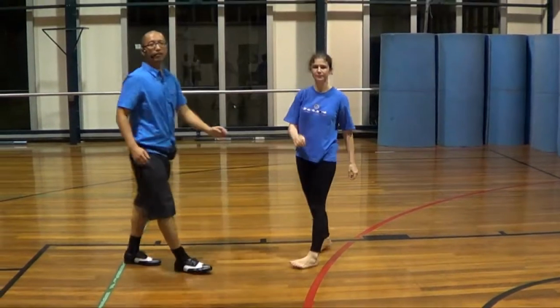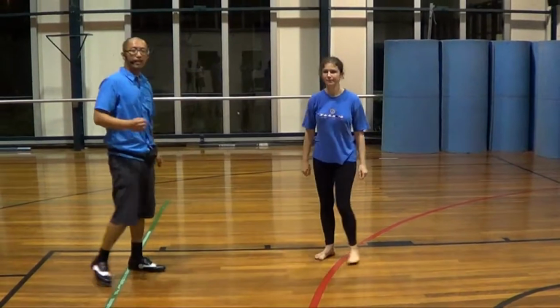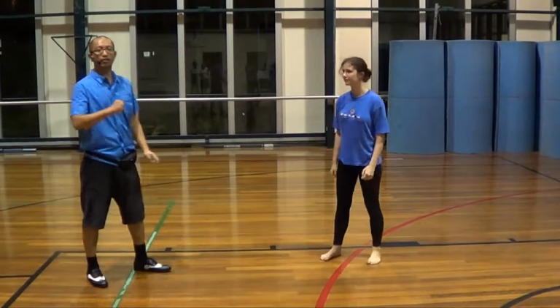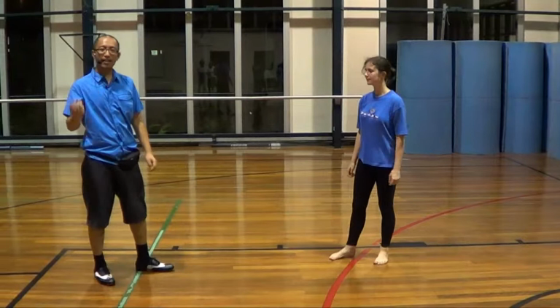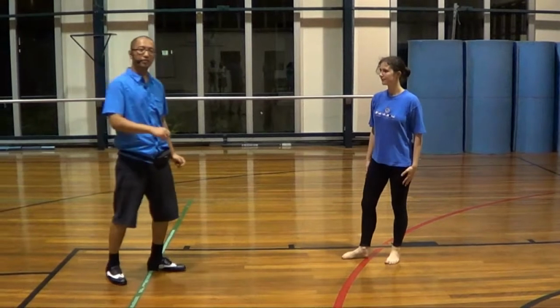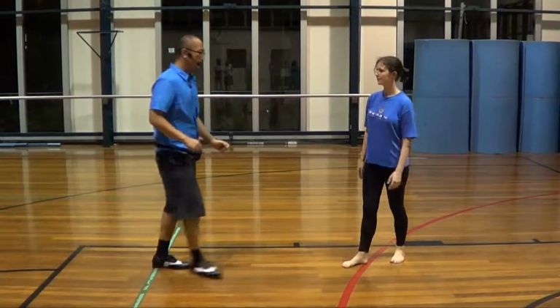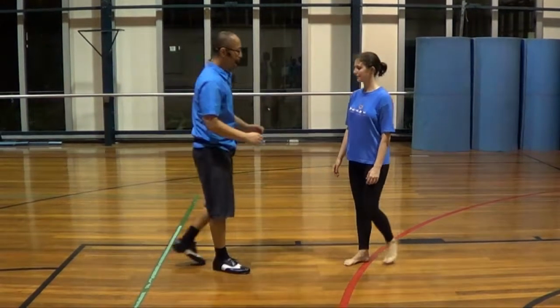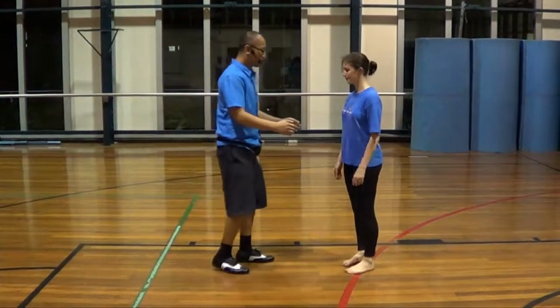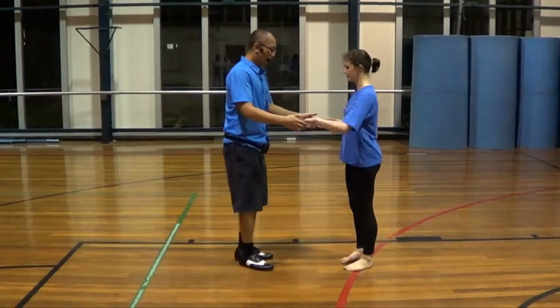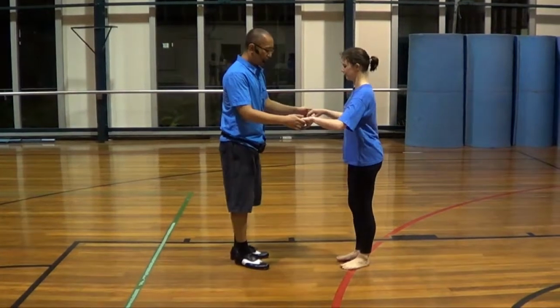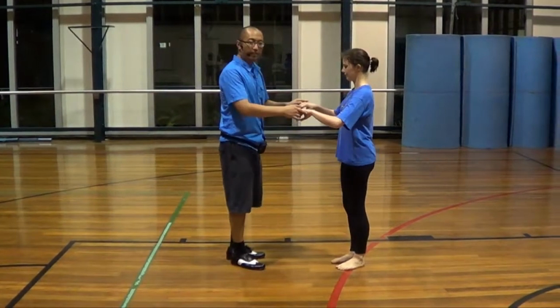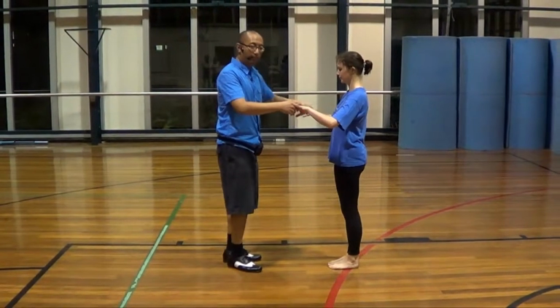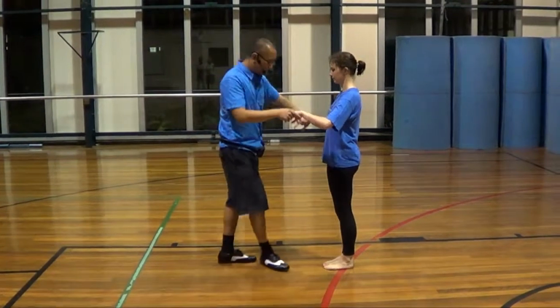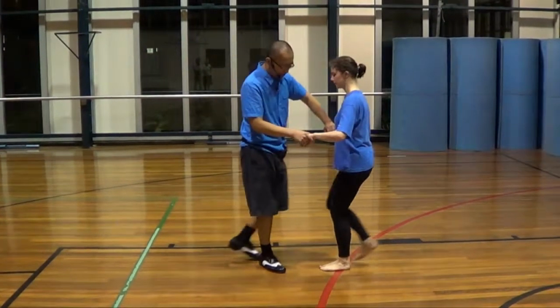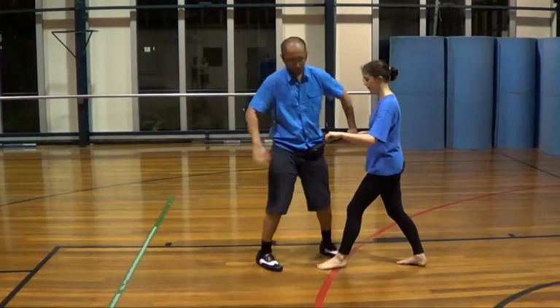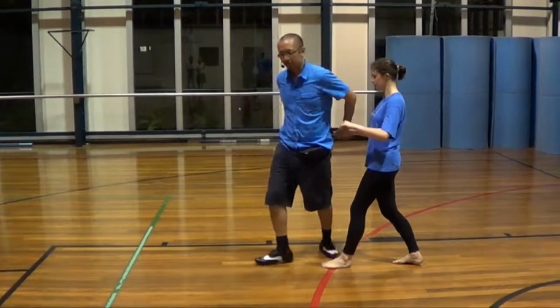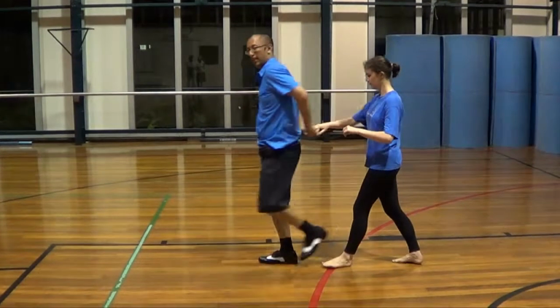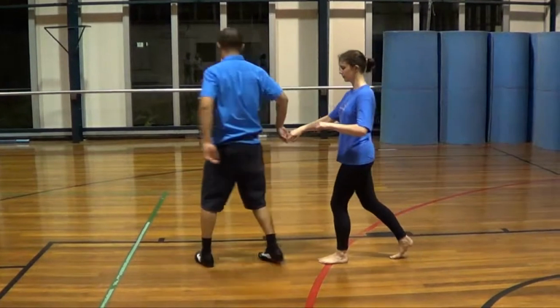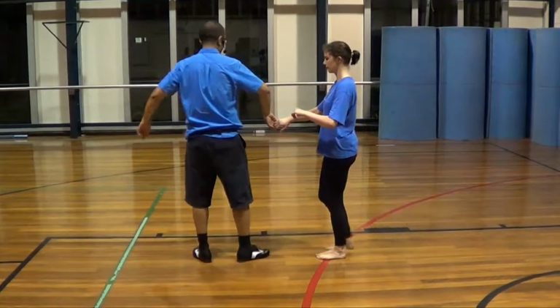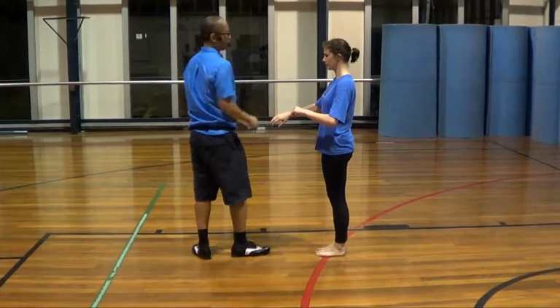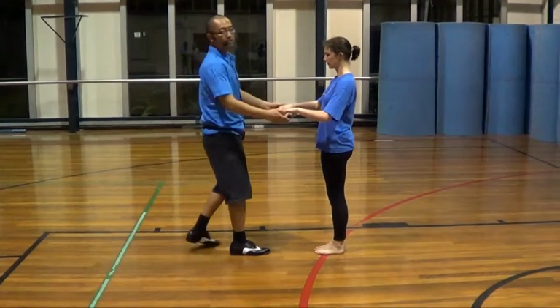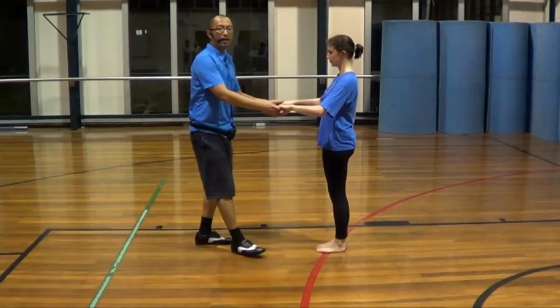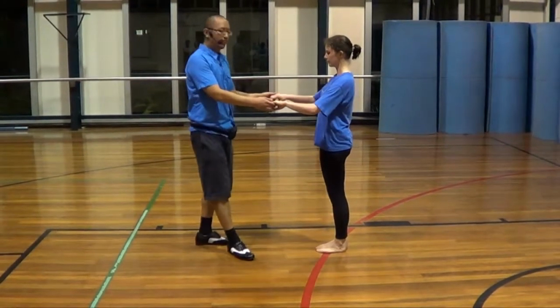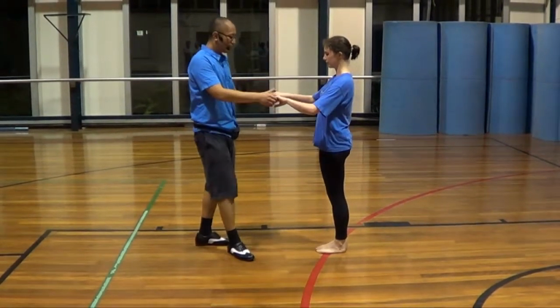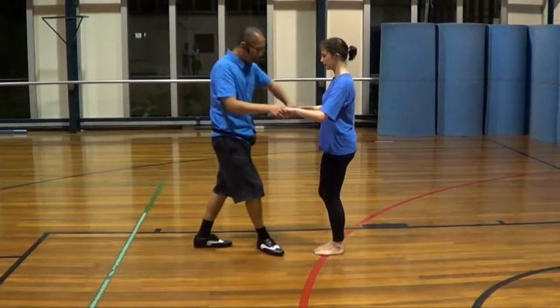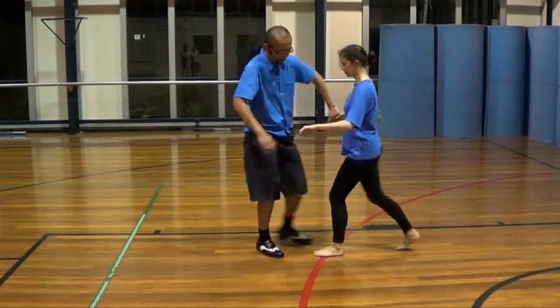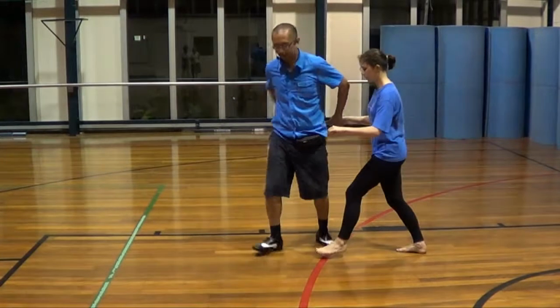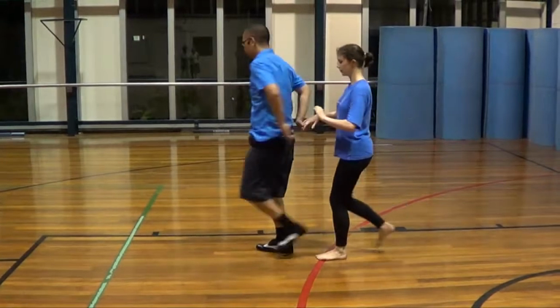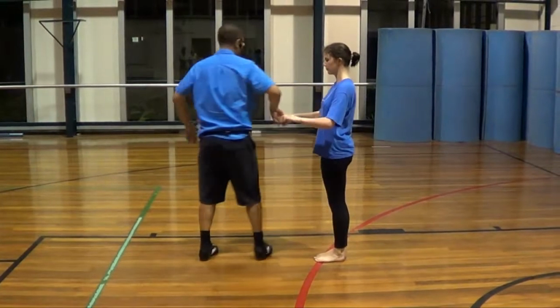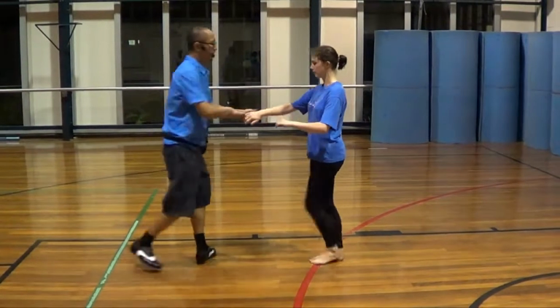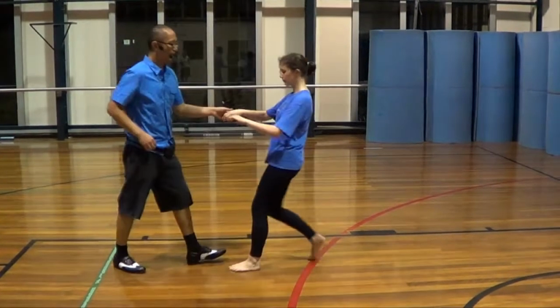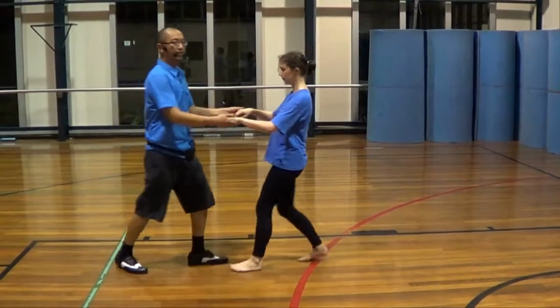Okay, so the guys also do a turn. For the guy turn, all you do is change your hand to the other back. So 5, 6, 7, 8, 1, 2, 3, 5, 6.